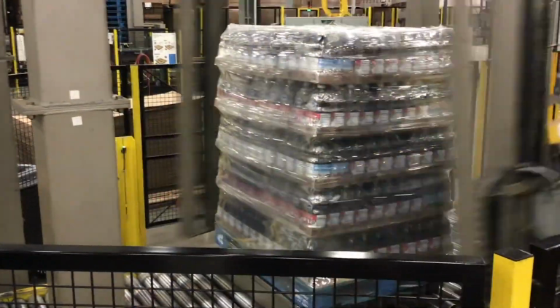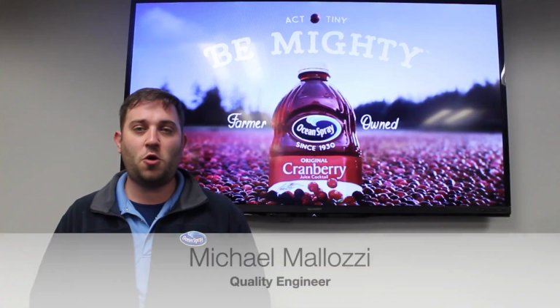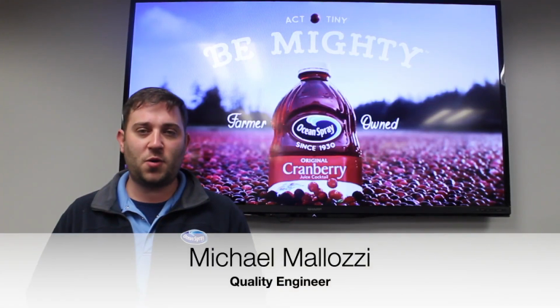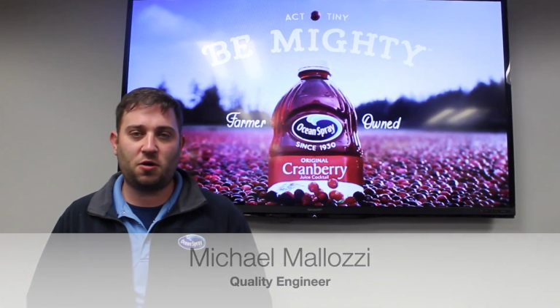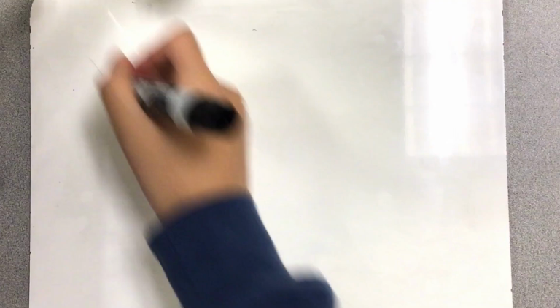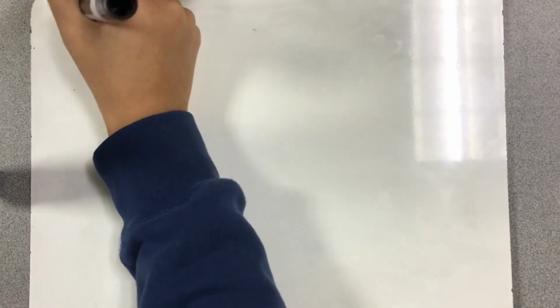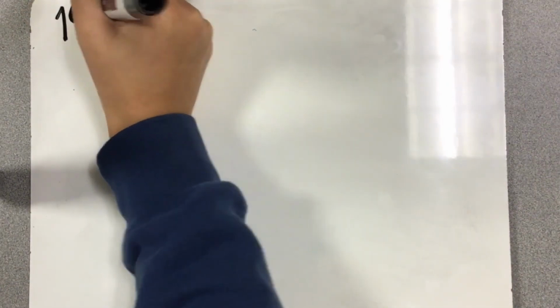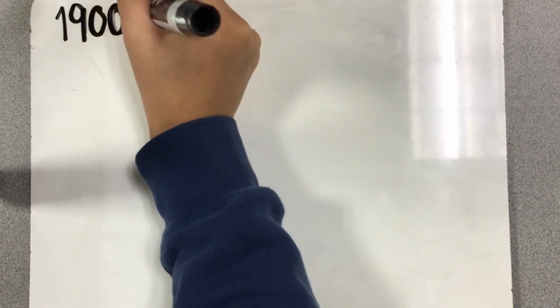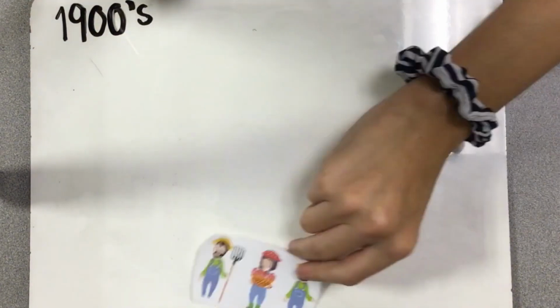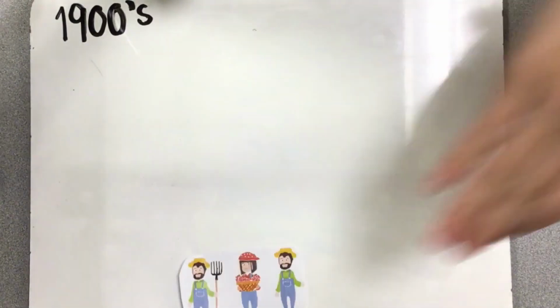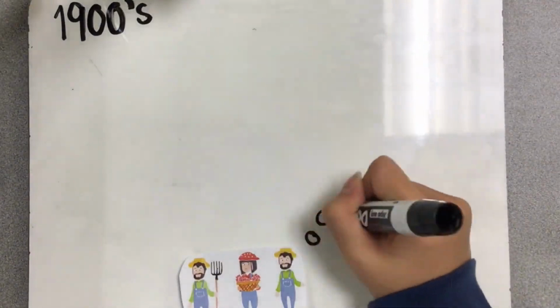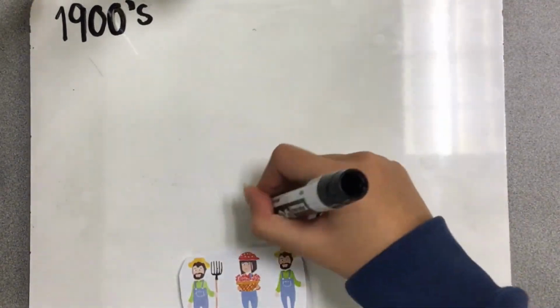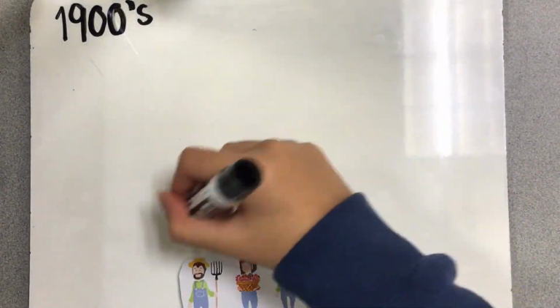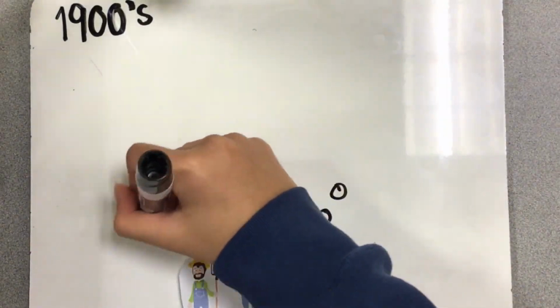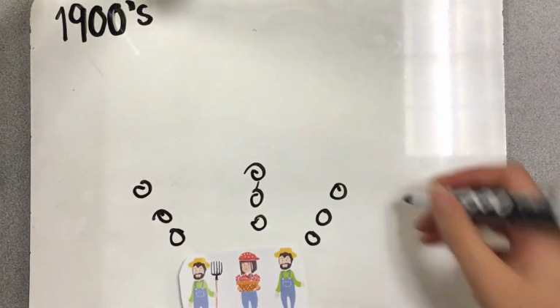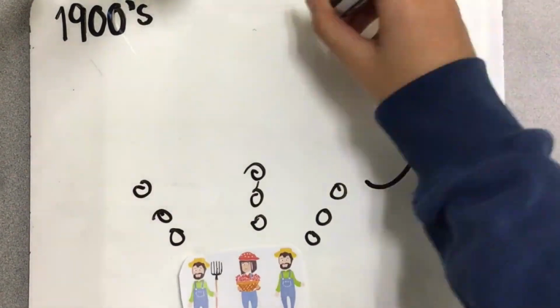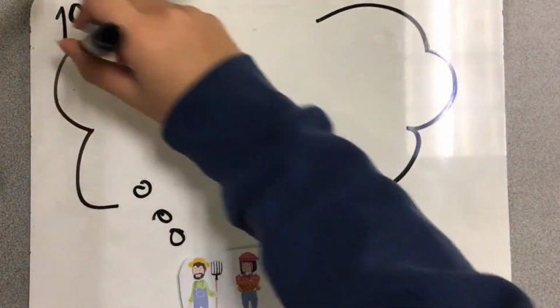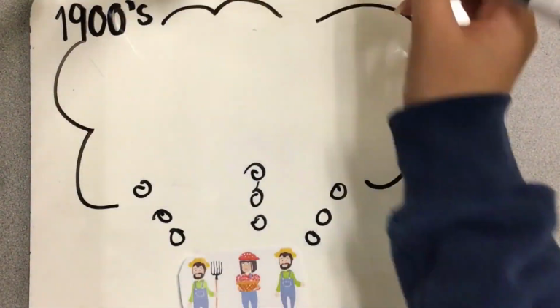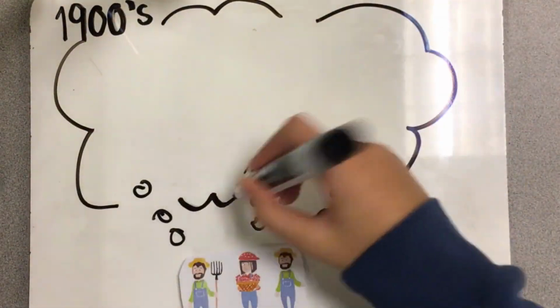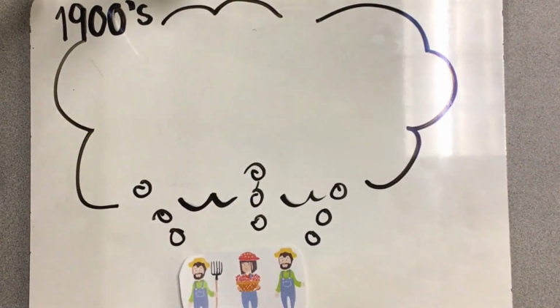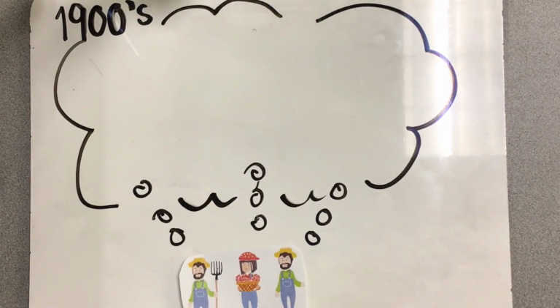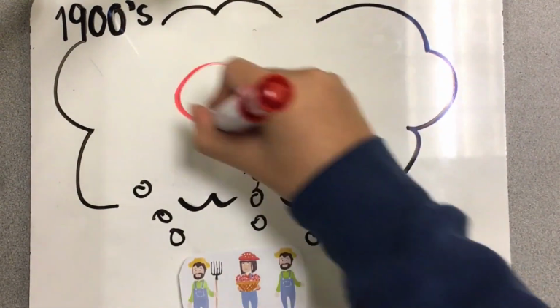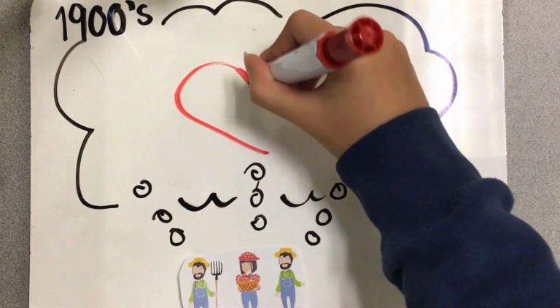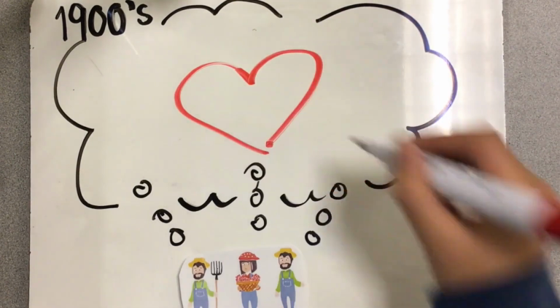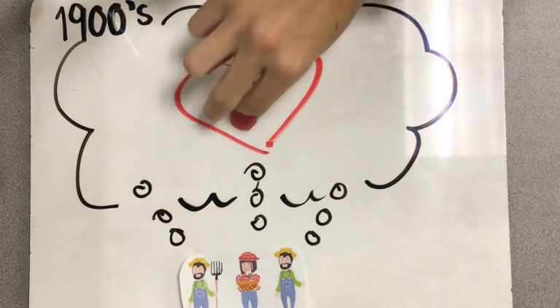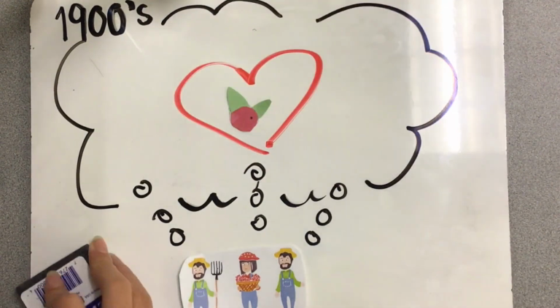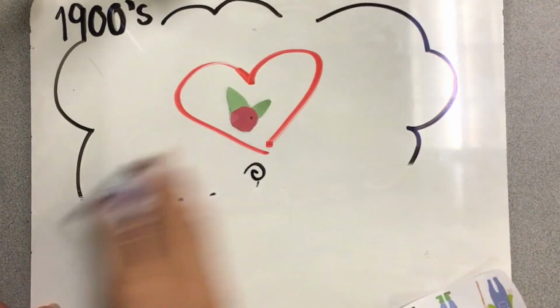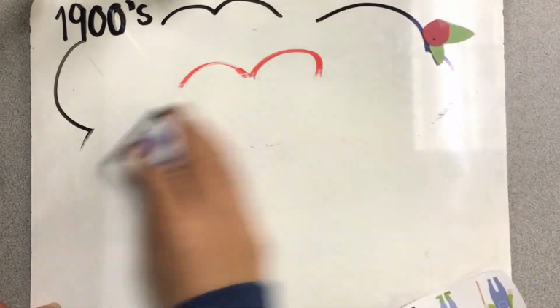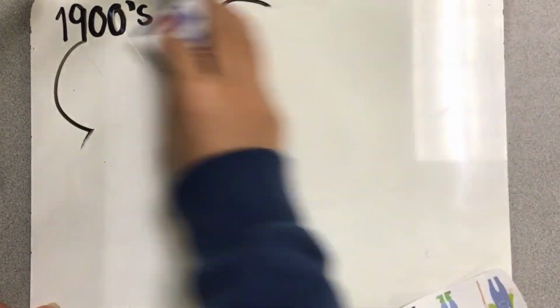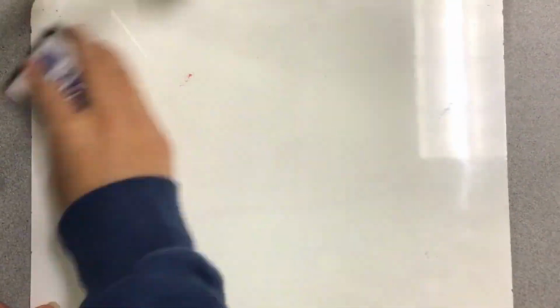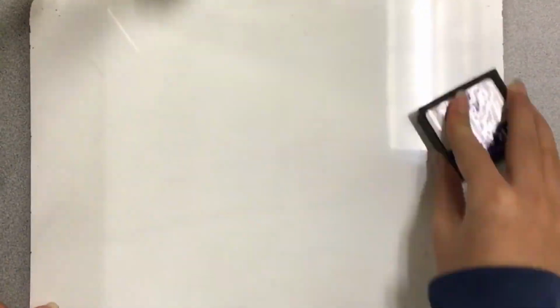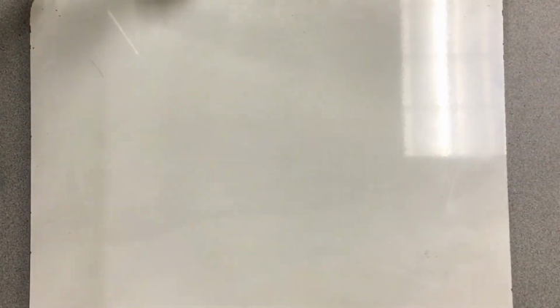Ocean Spray was started in the early 1900s by three cranberry farmers. They came together and created a small cooperative, really wanting to bring their product — the berry that they loved — to the public.